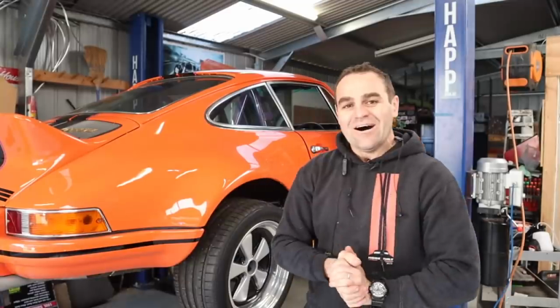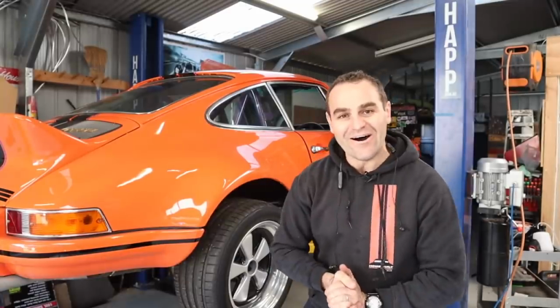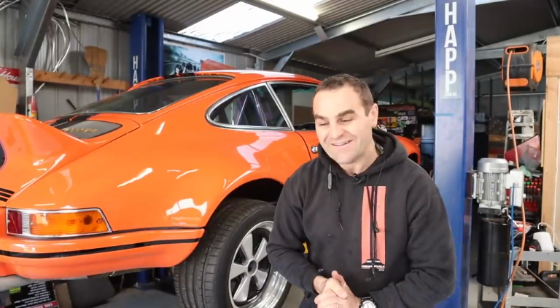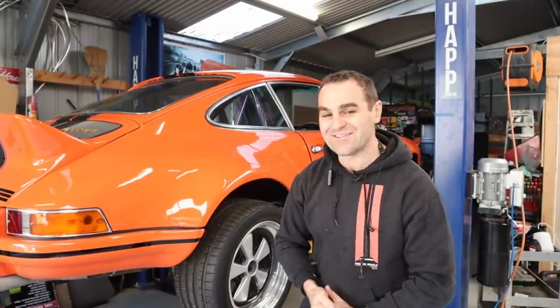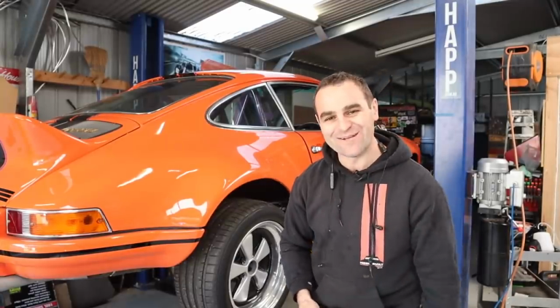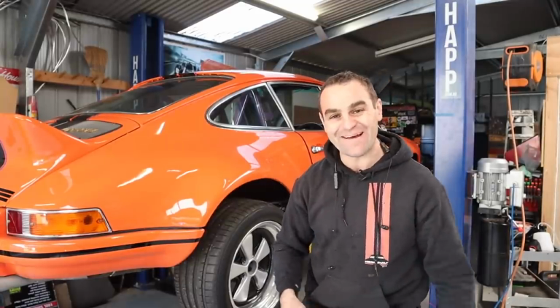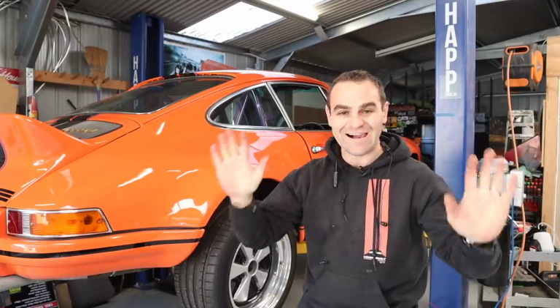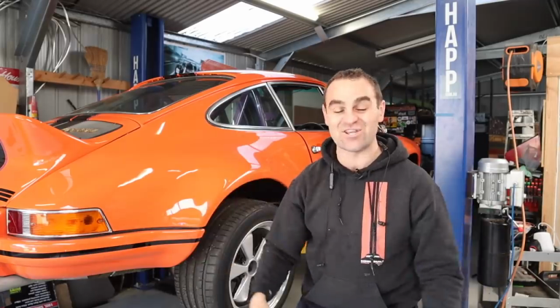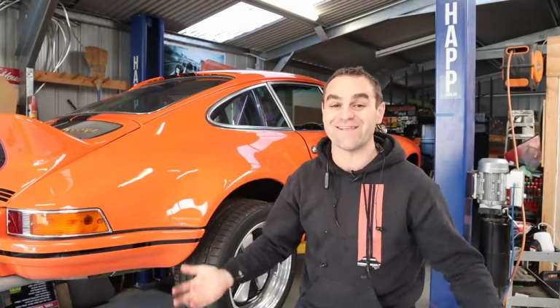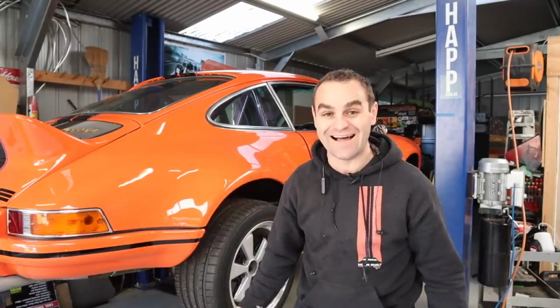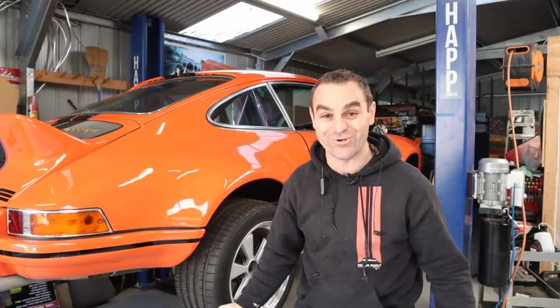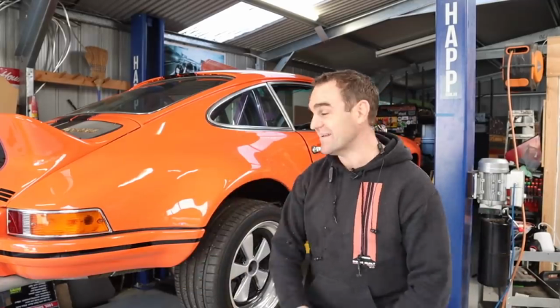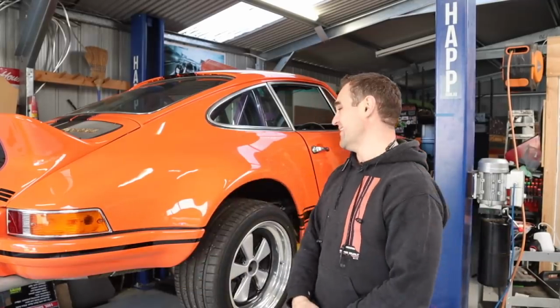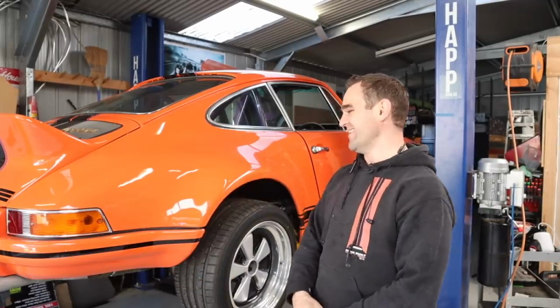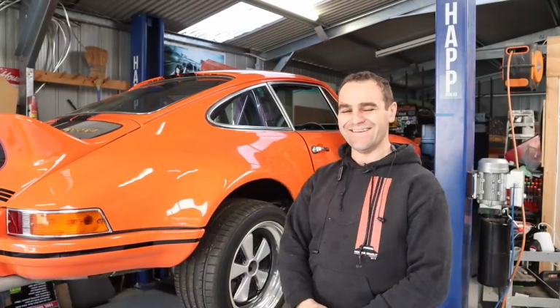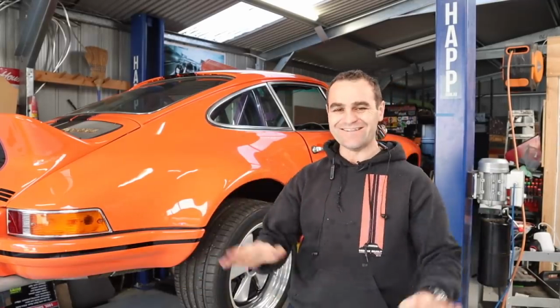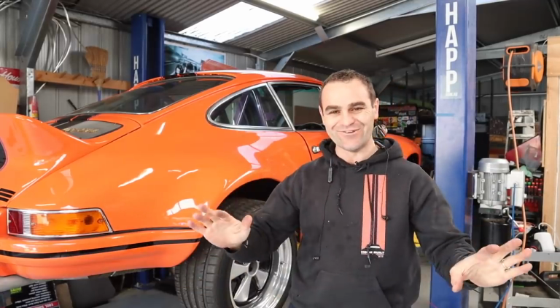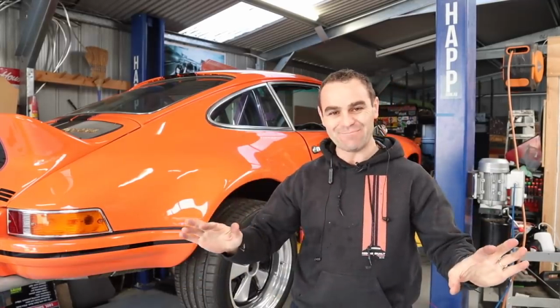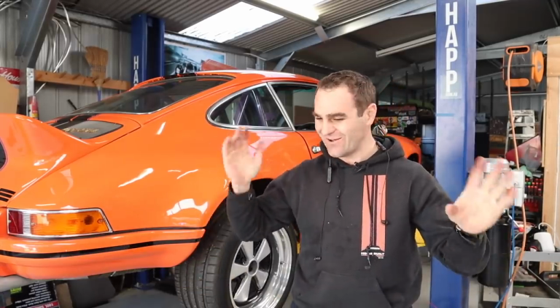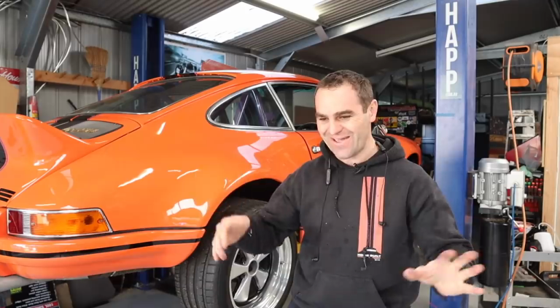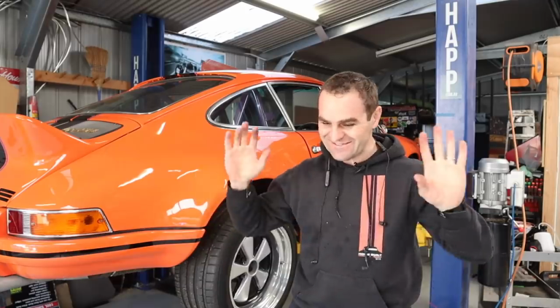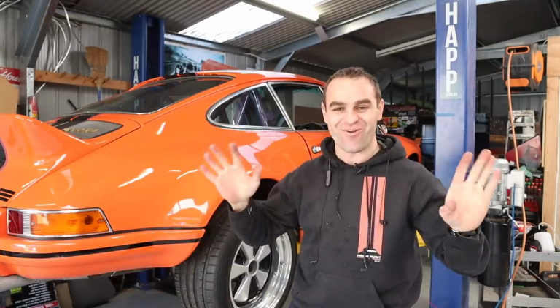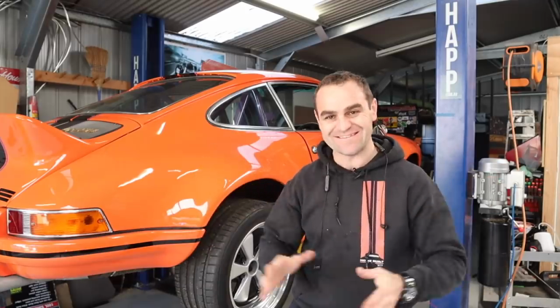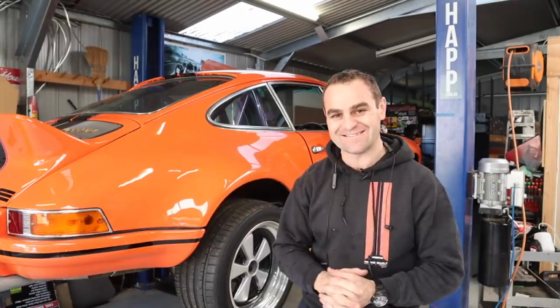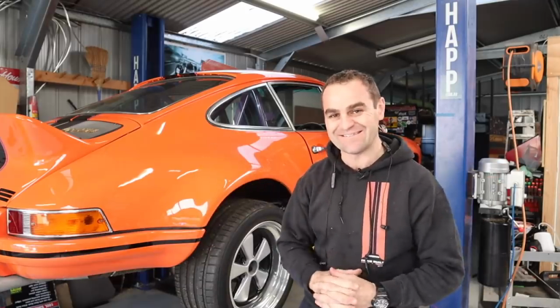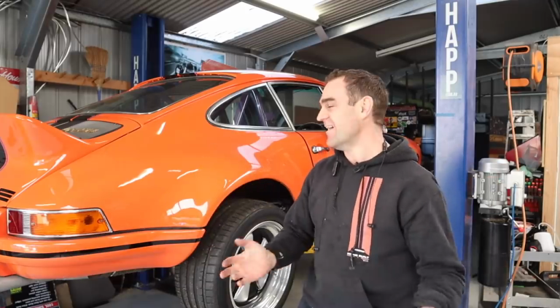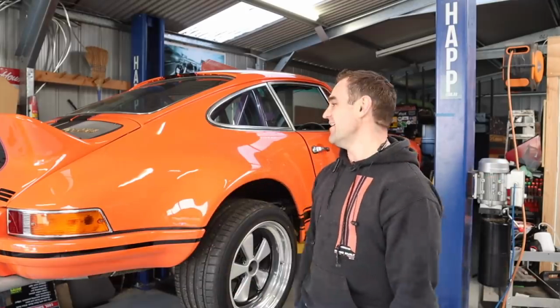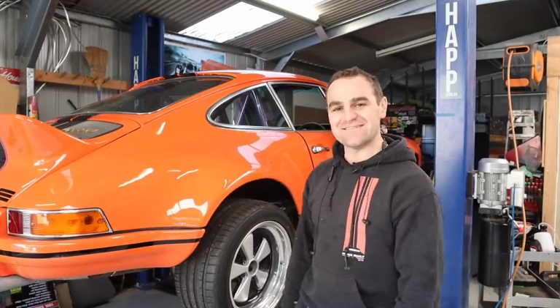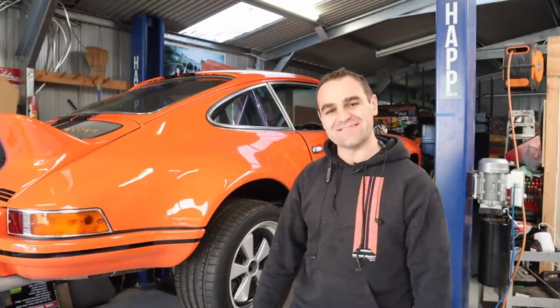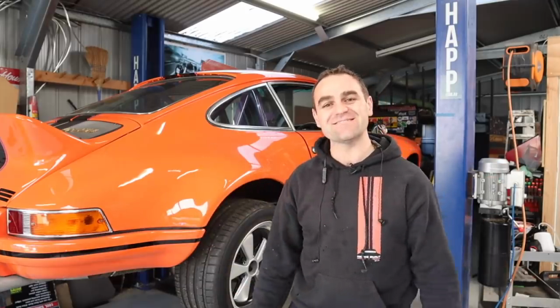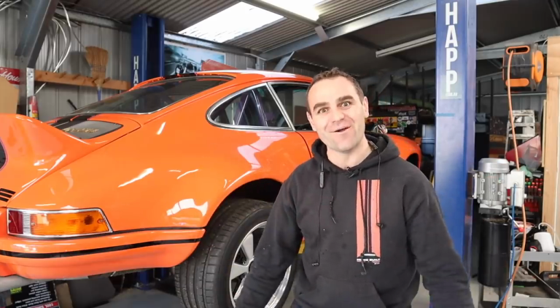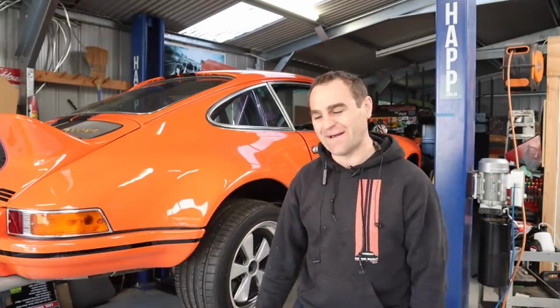That's so much better. I have a clutch that feels like a clutch should. It's not too light, but it's not too heavy — it's just right. It's sound. That's so much better.